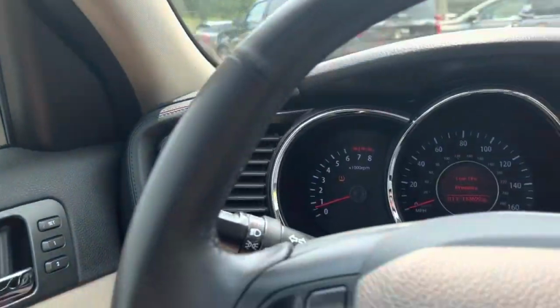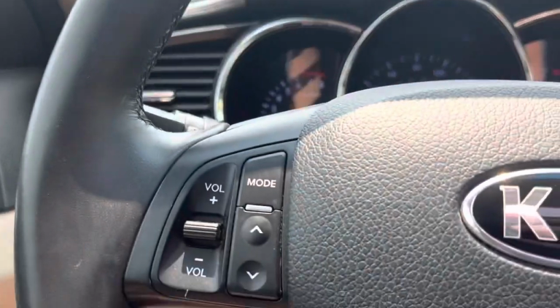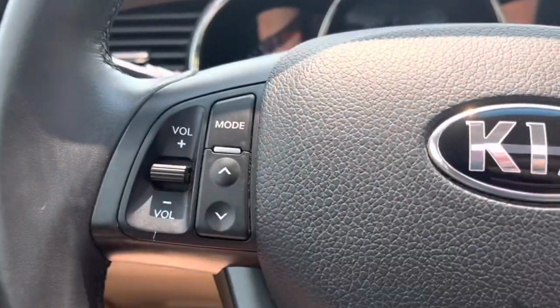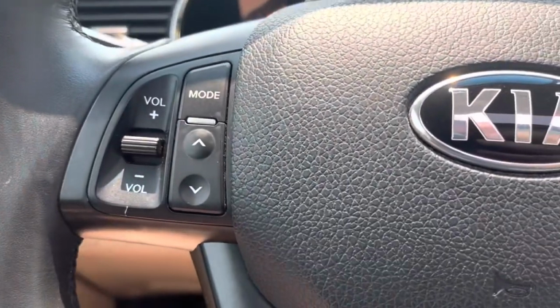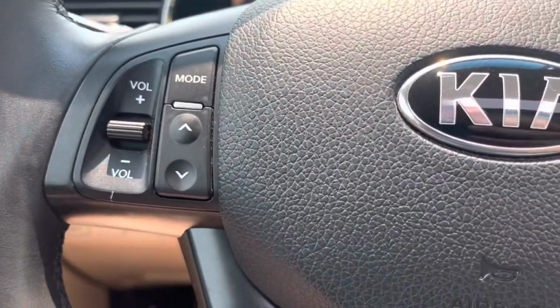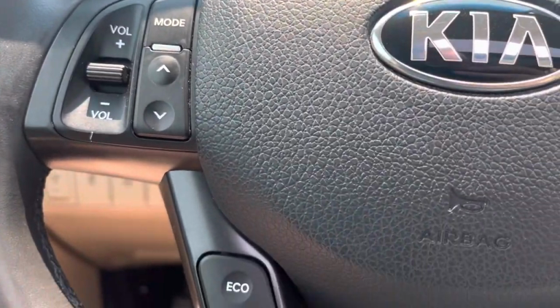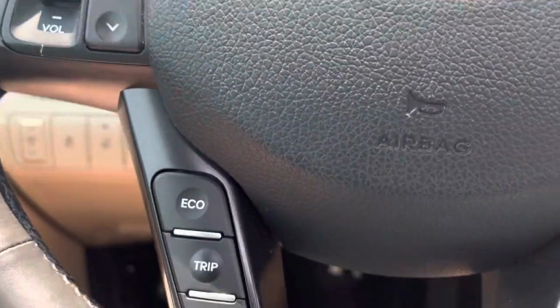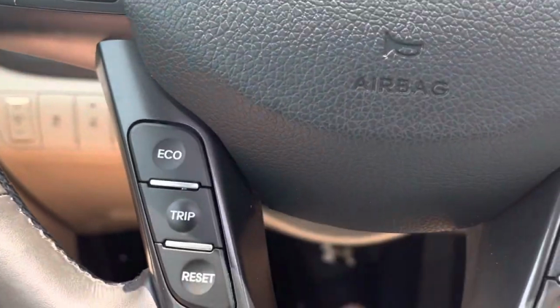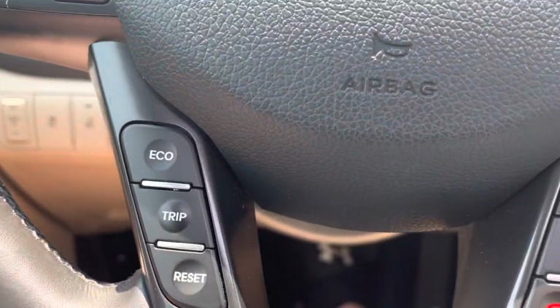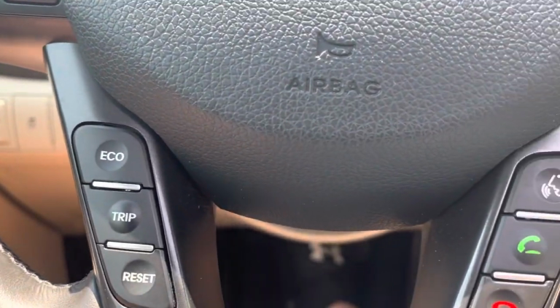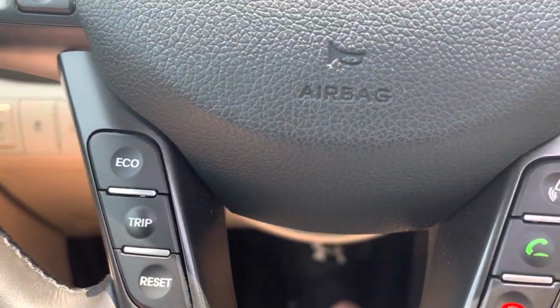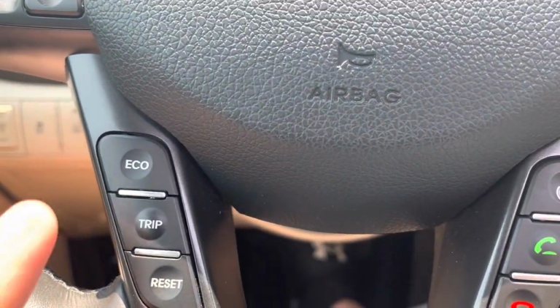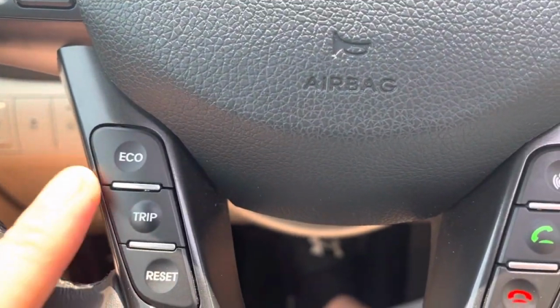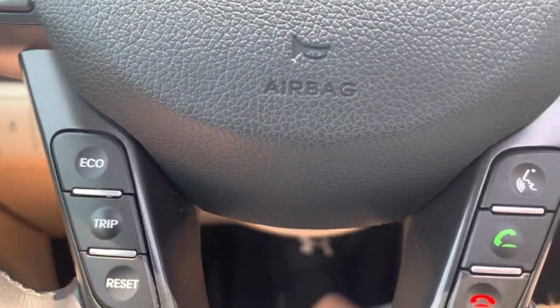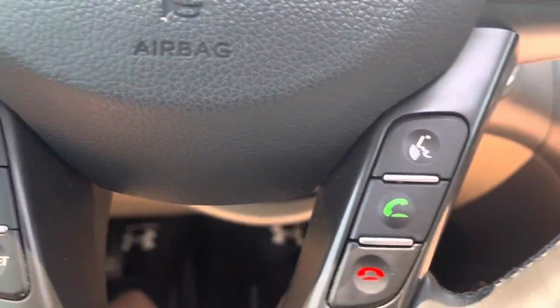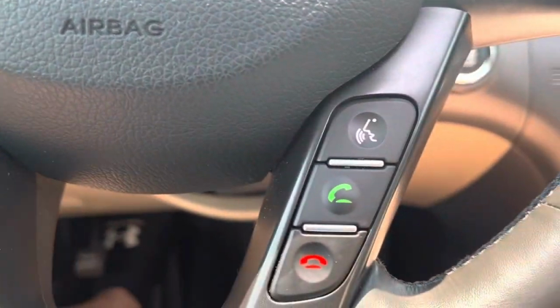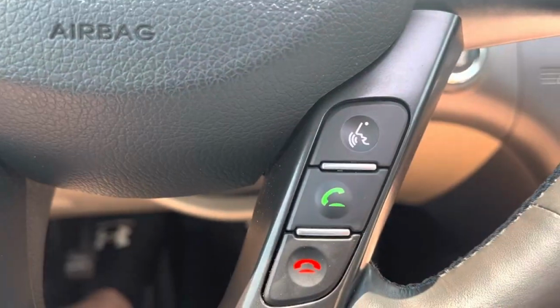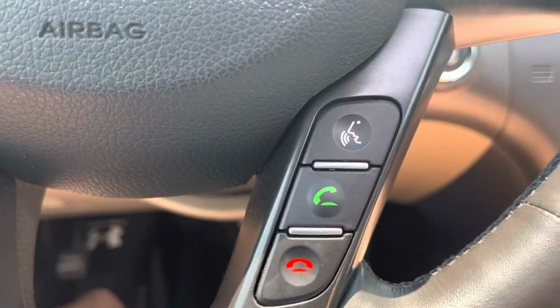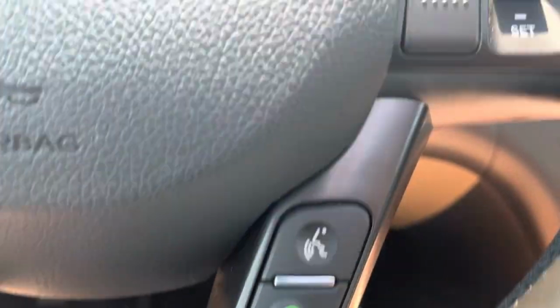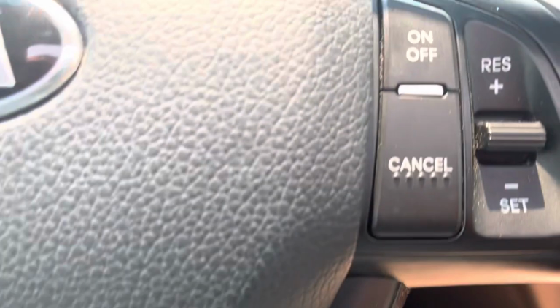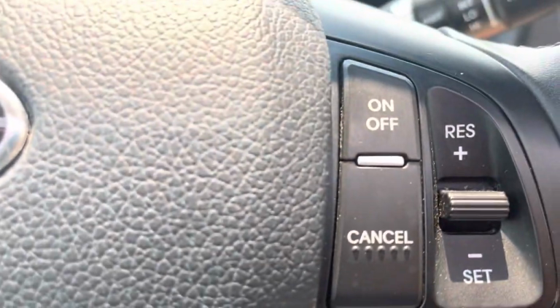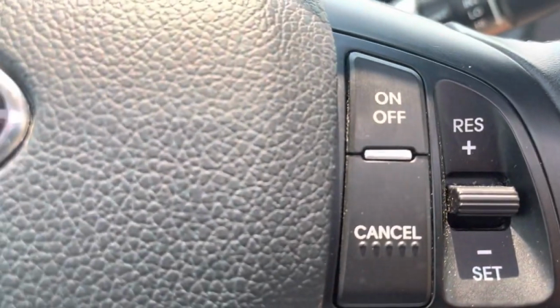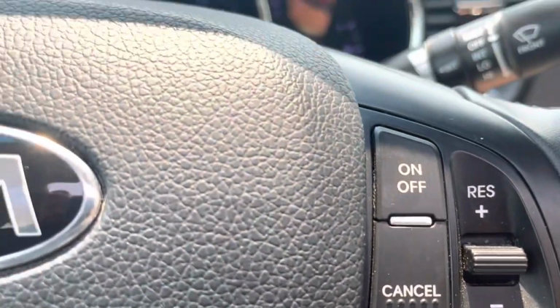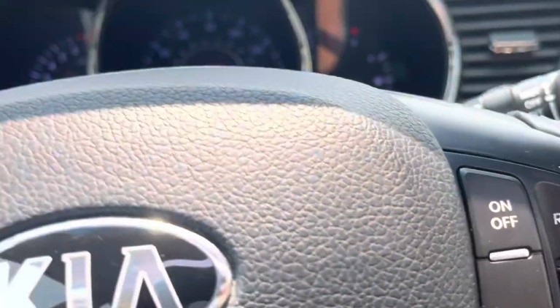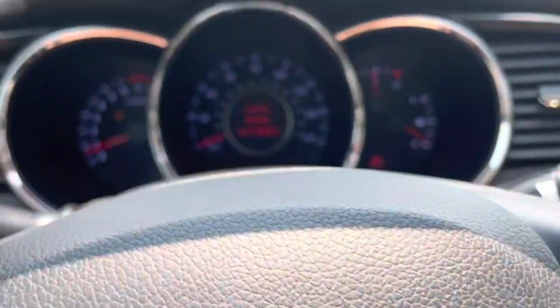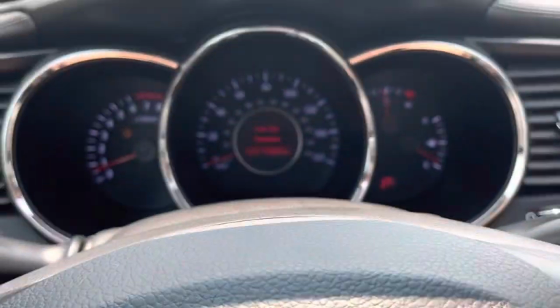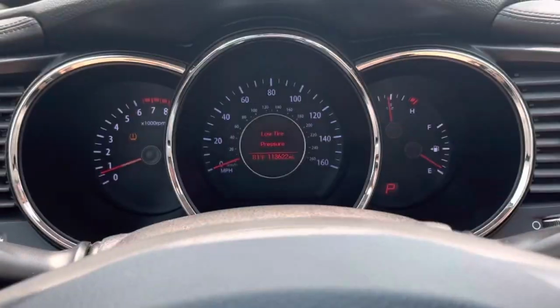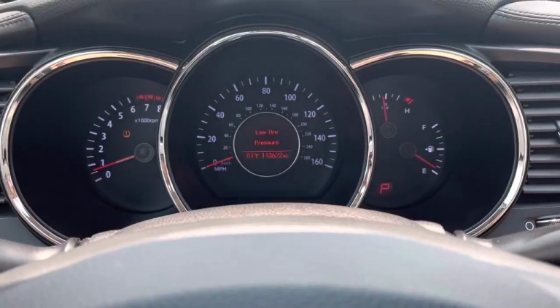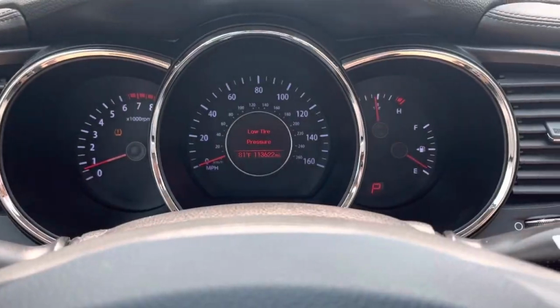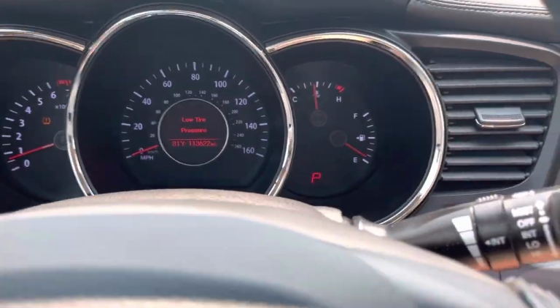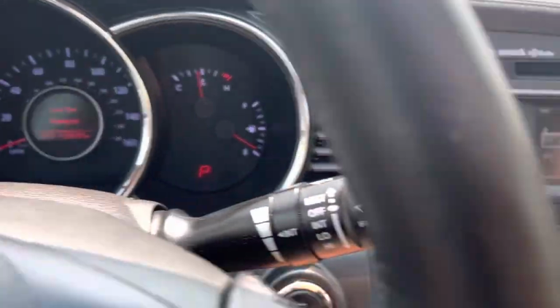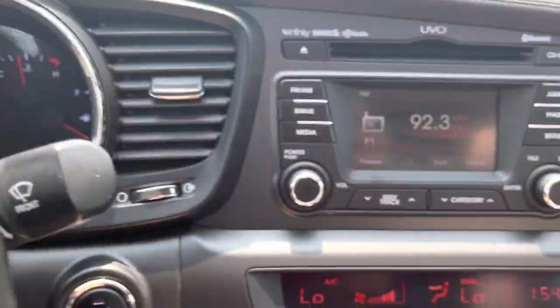Here on the steering wheel you've got stereo controls, economy mode, Bluetooth, and cruise. No warning lights on the dash.